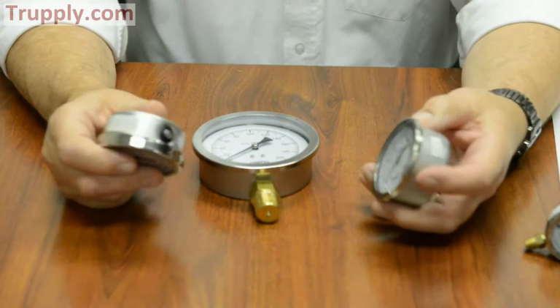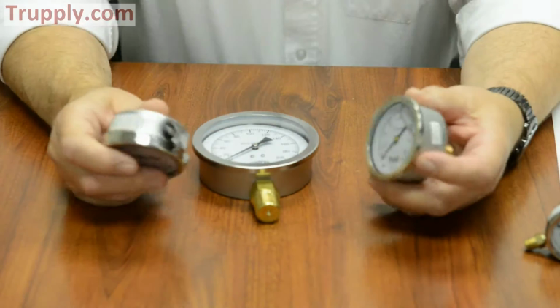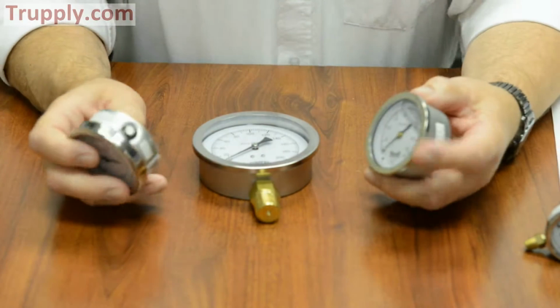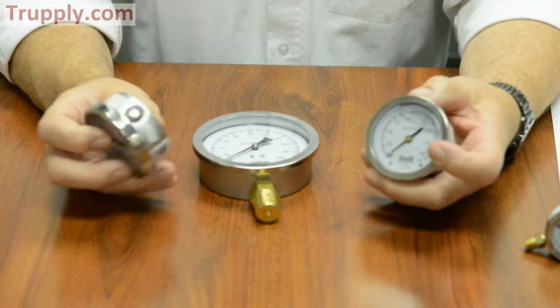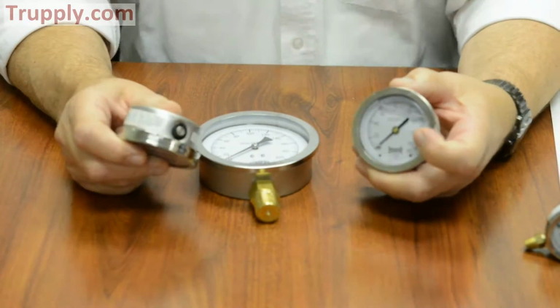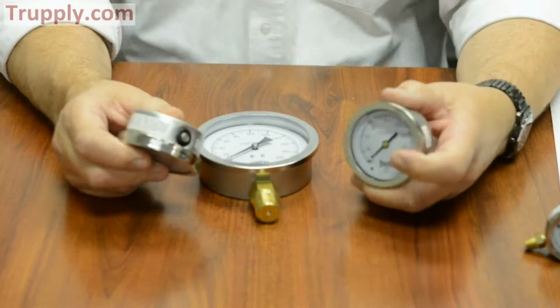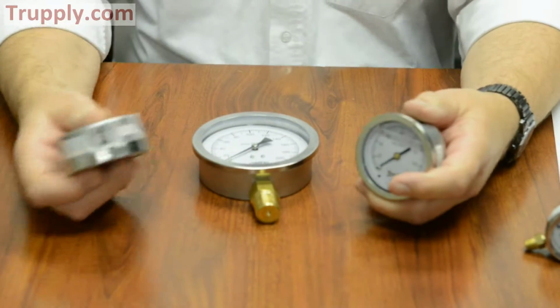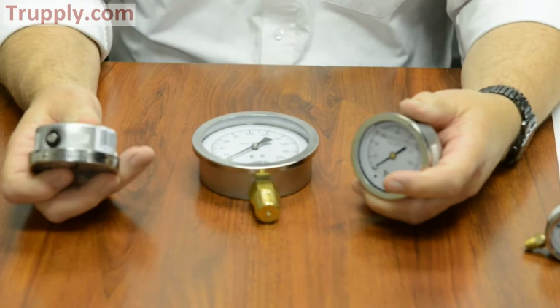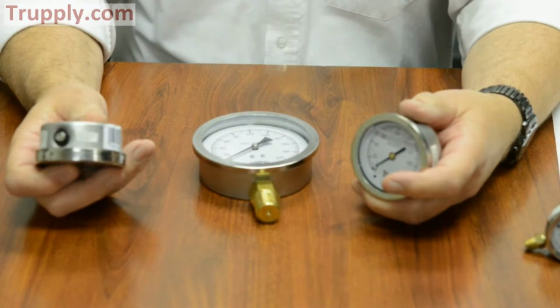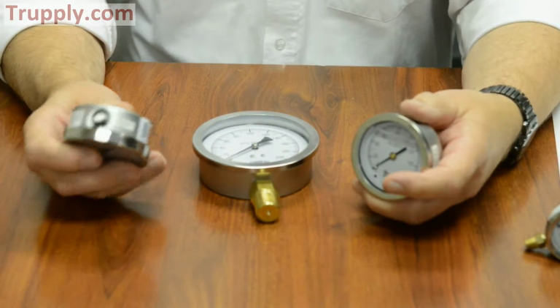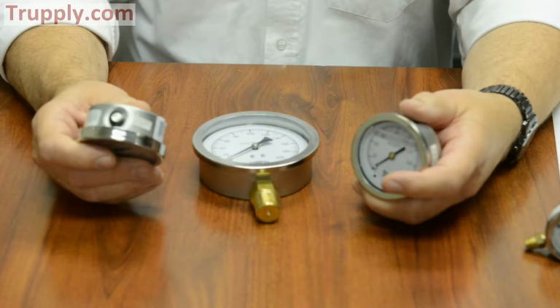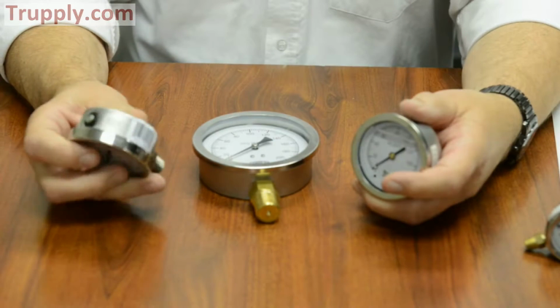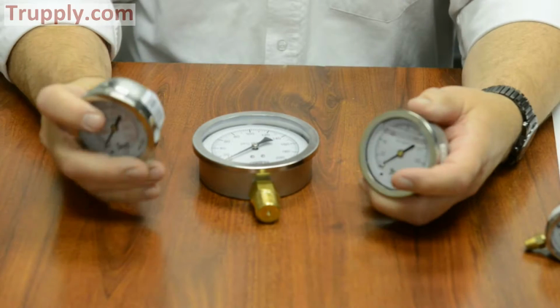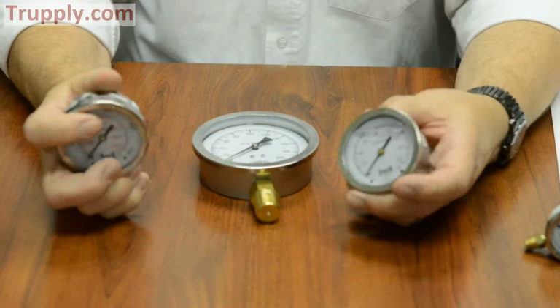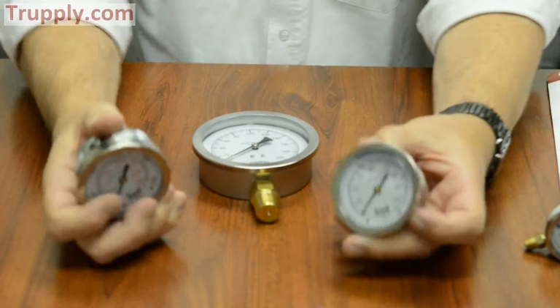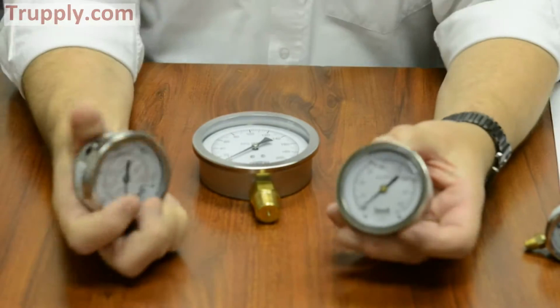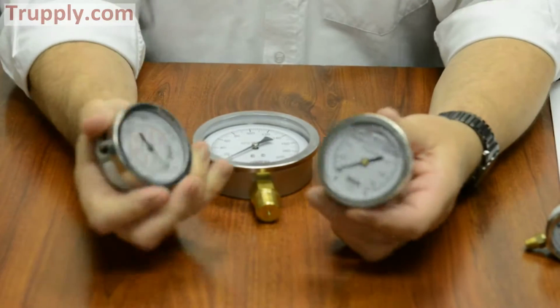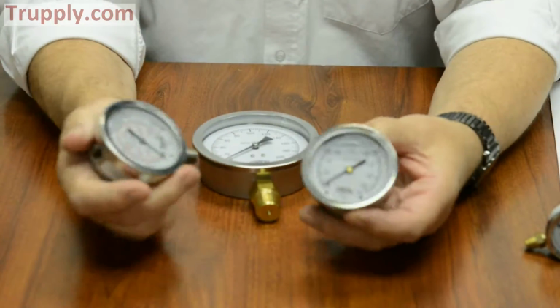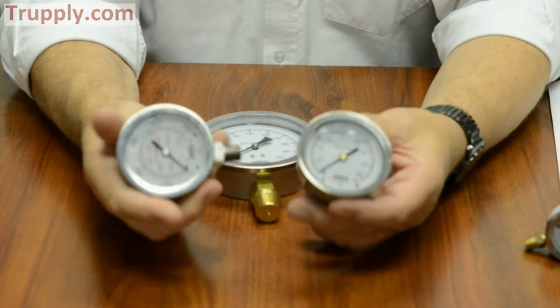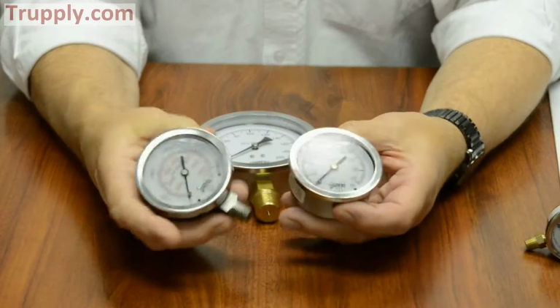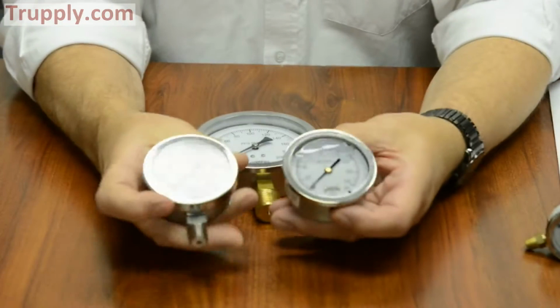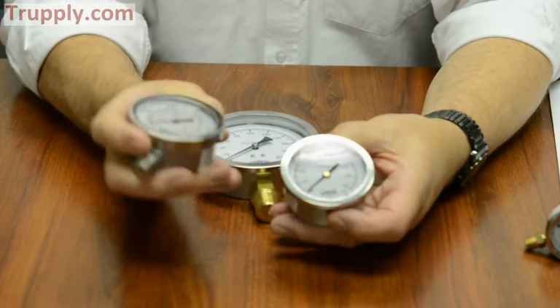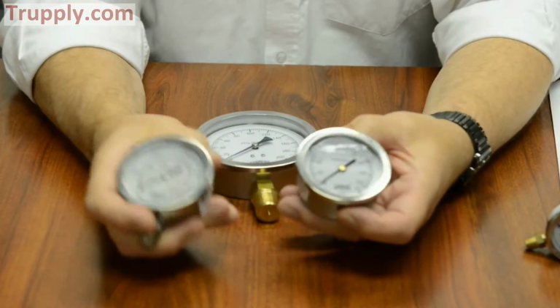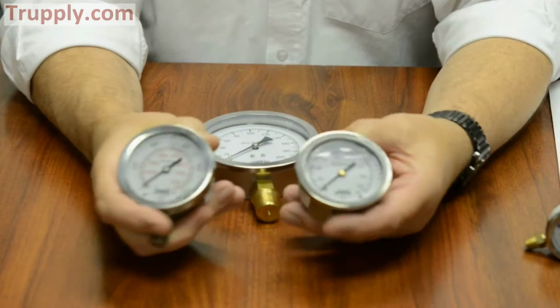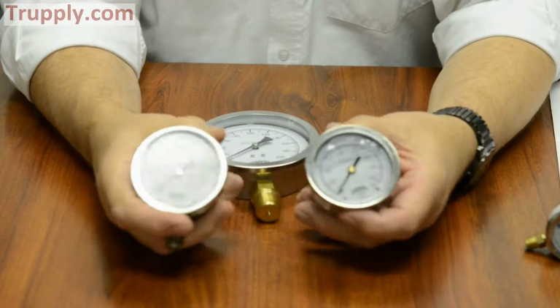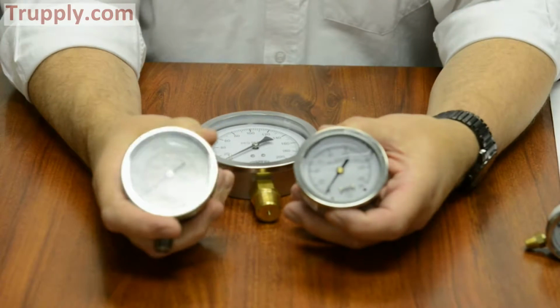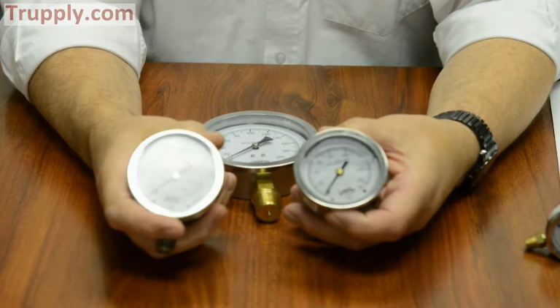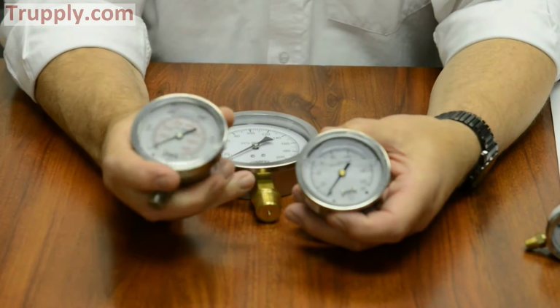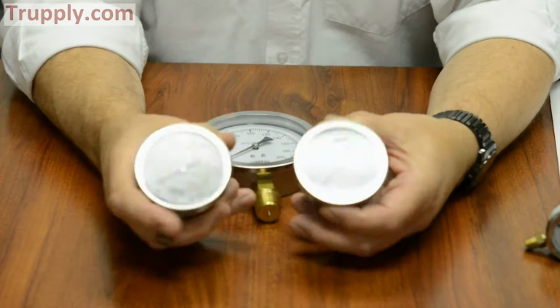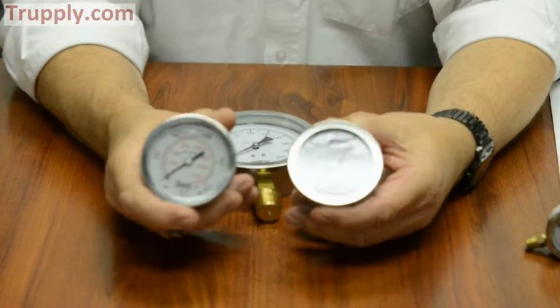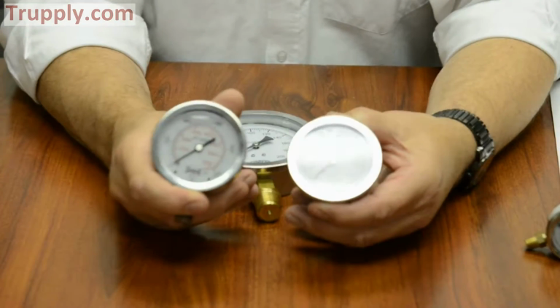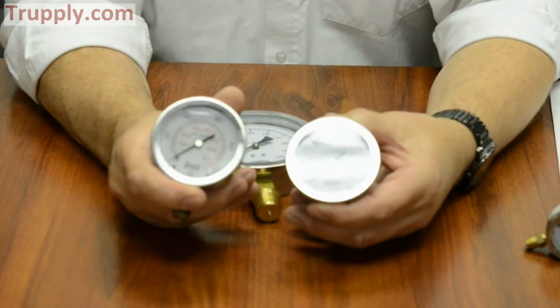The question comes up: what's the difference between a PFQ and a PFP? Well, there are several differences that you'll see. The one on the right — that is my right — is a PFP.